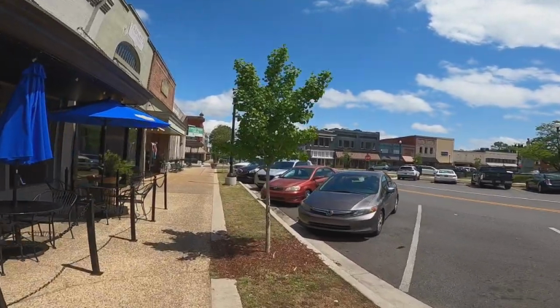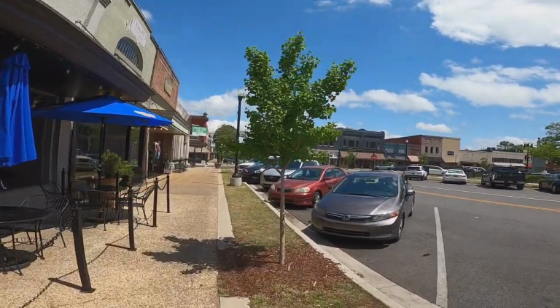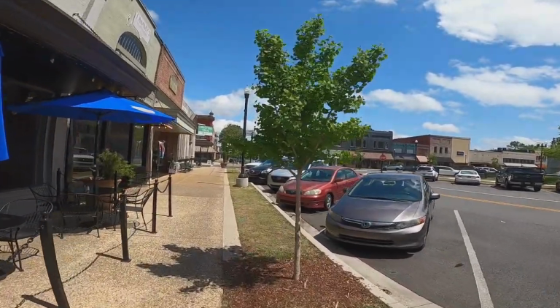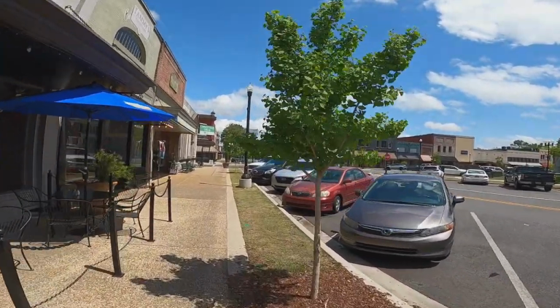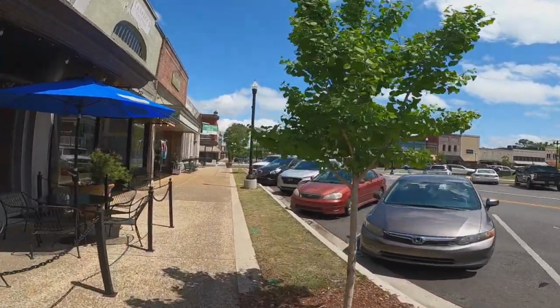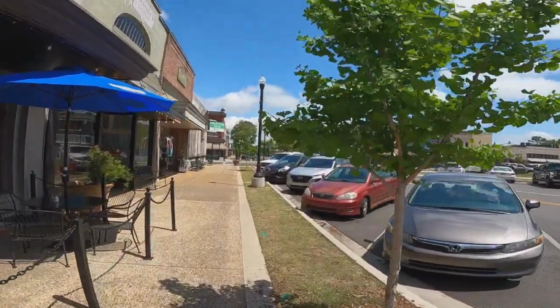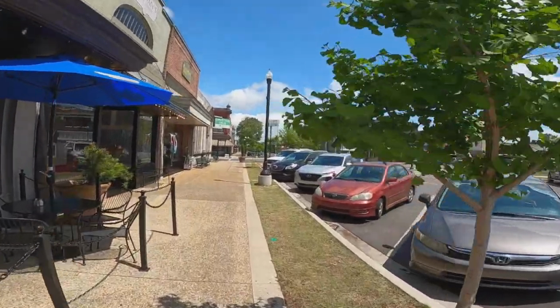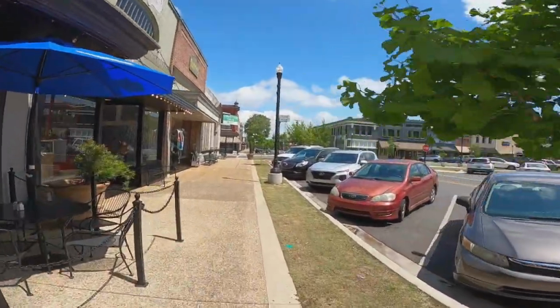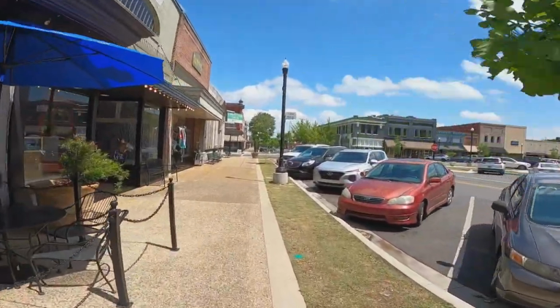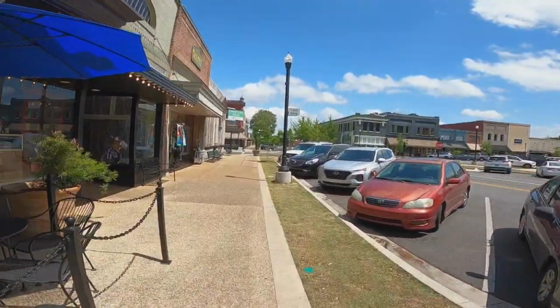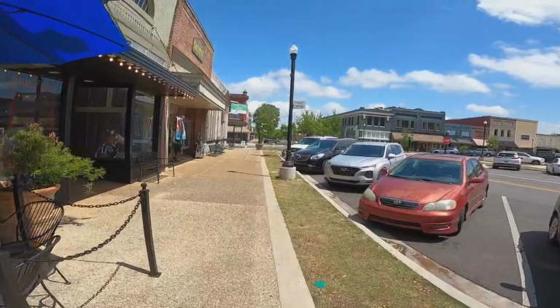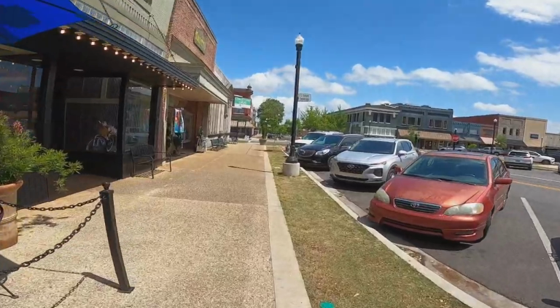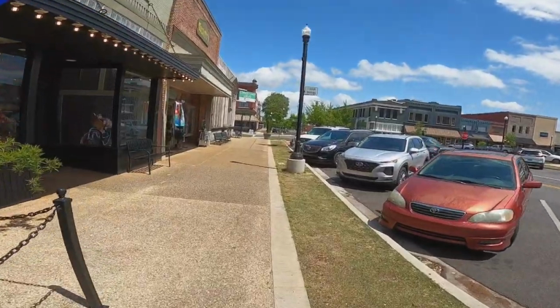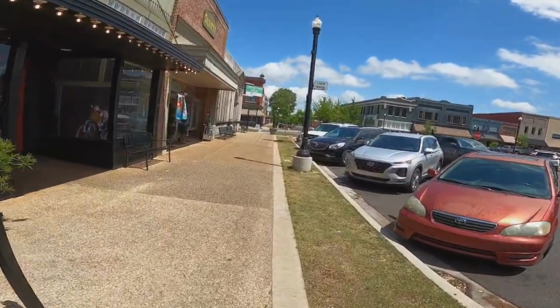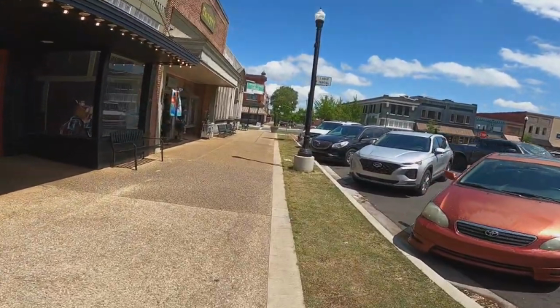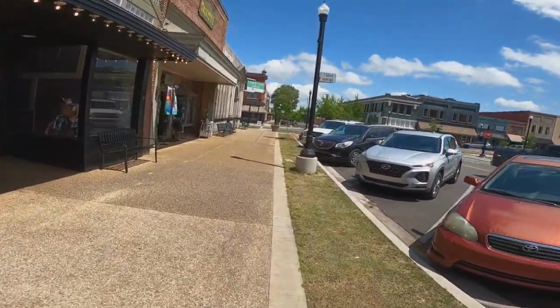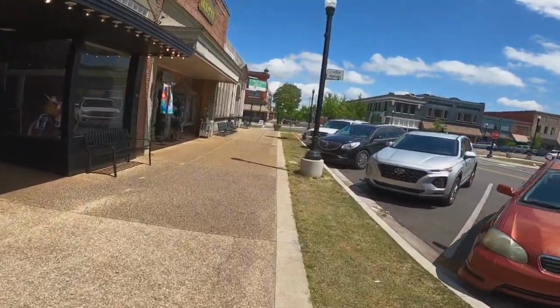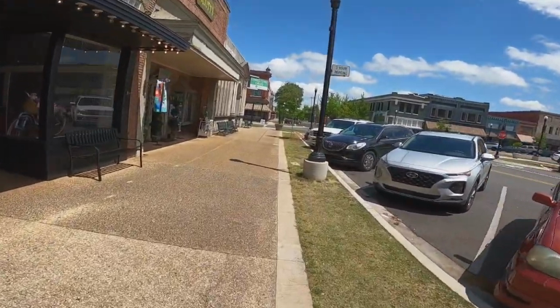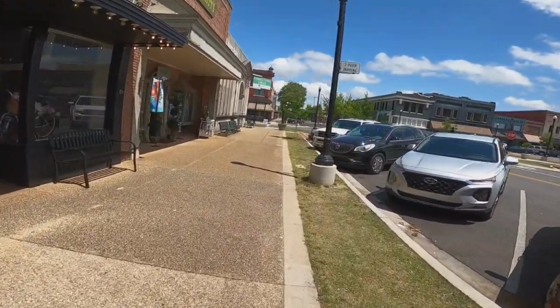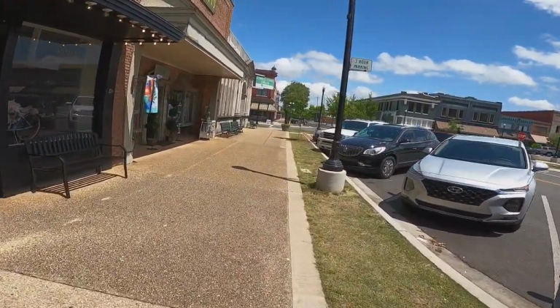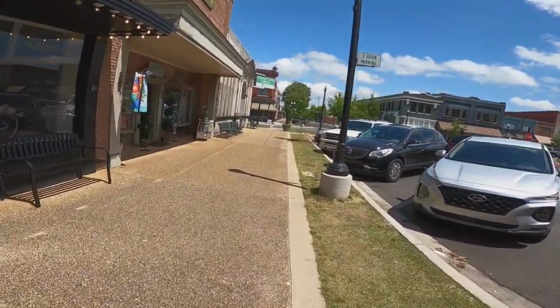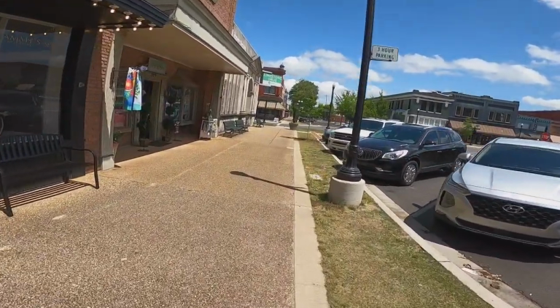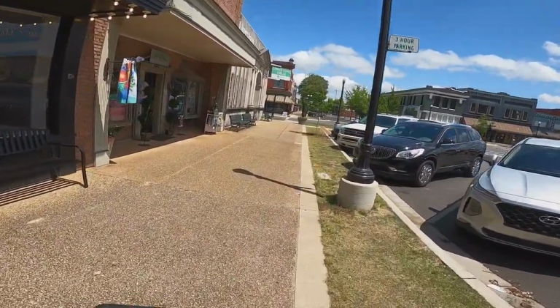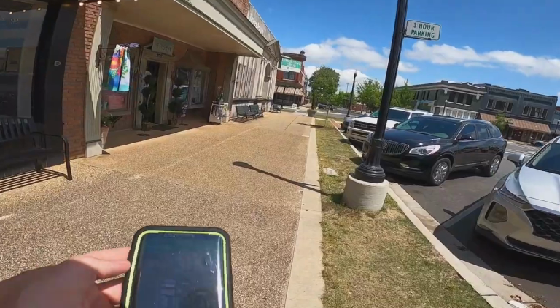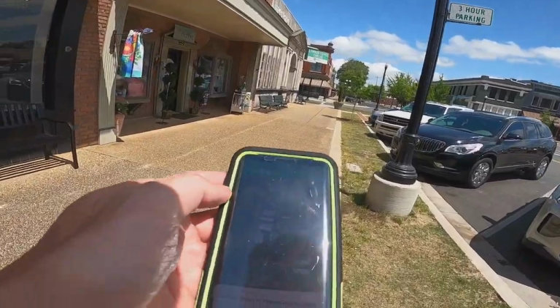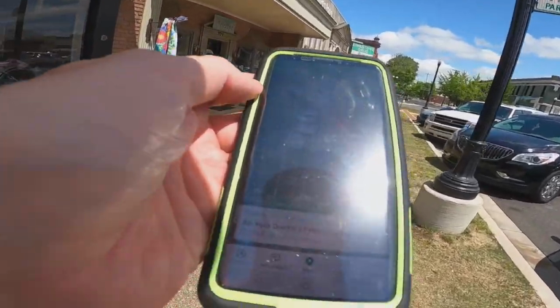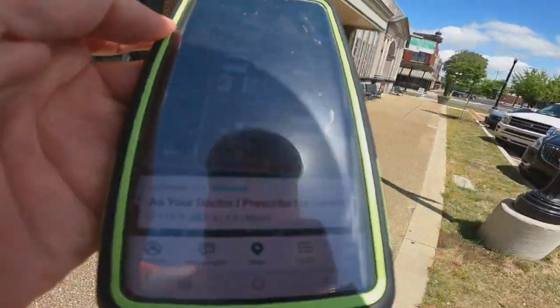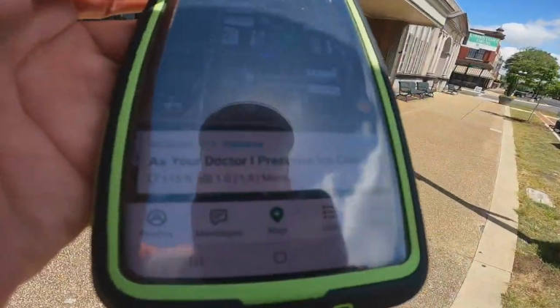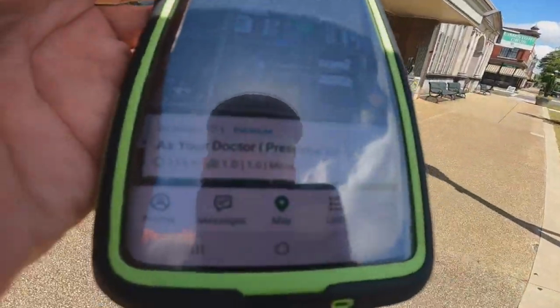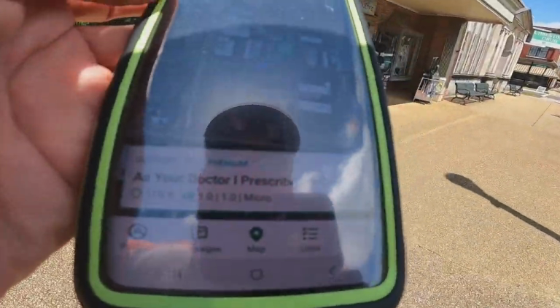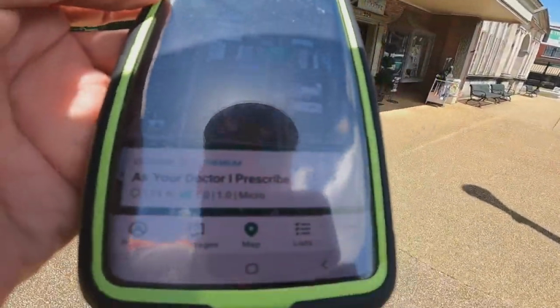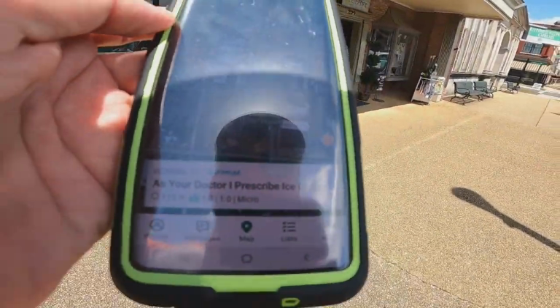Okay, so here we go. Let's get over here to this cache. The name of it — I don't remember real quick, I have to figure it out. The name of it is 'As Your Doctor Prescribed Ice Cream.'